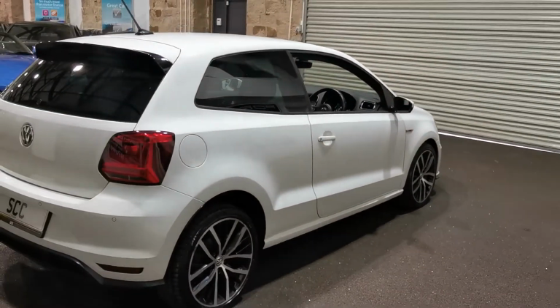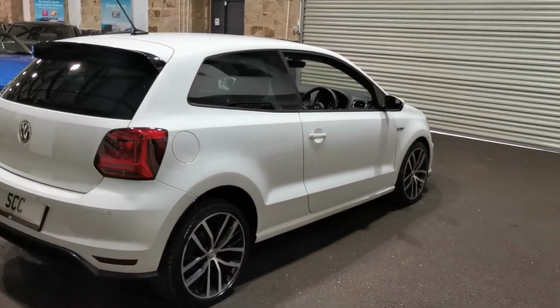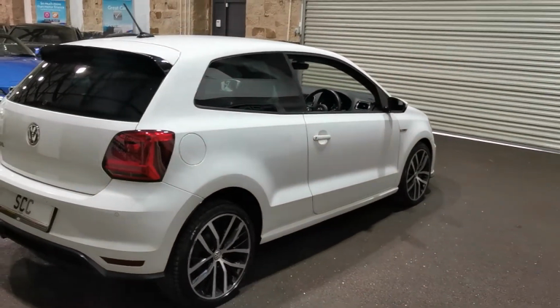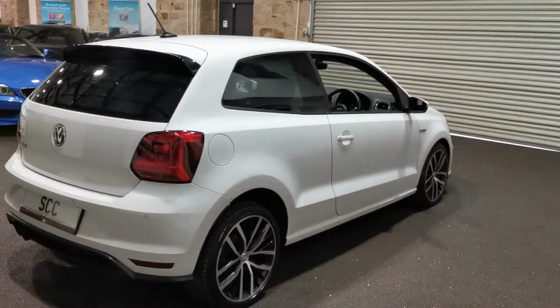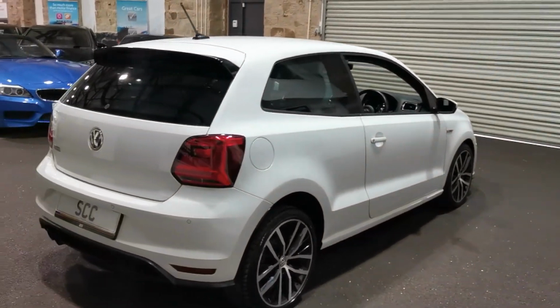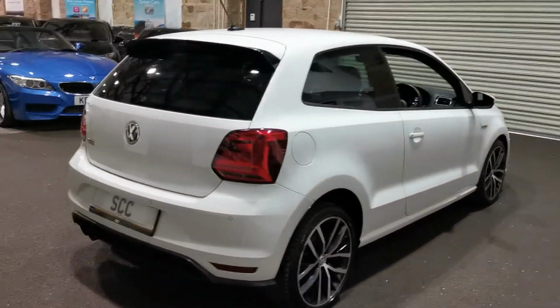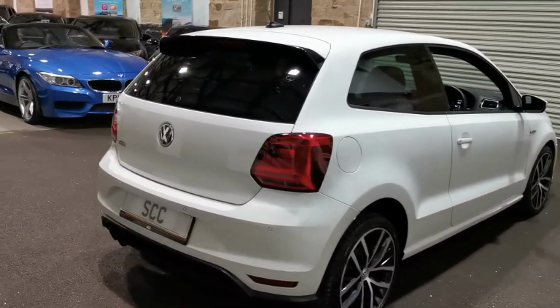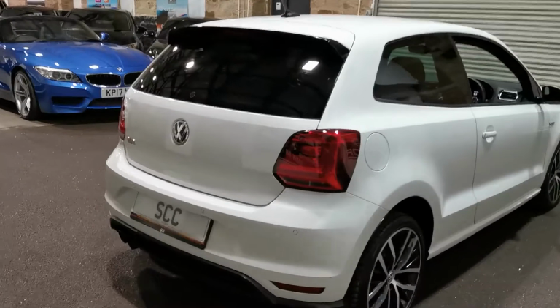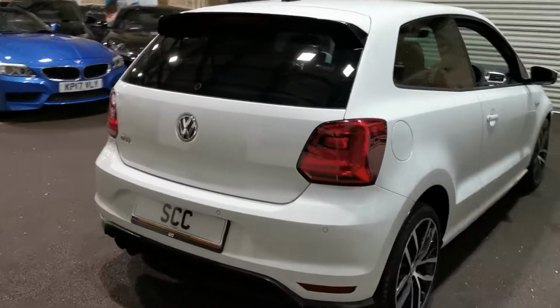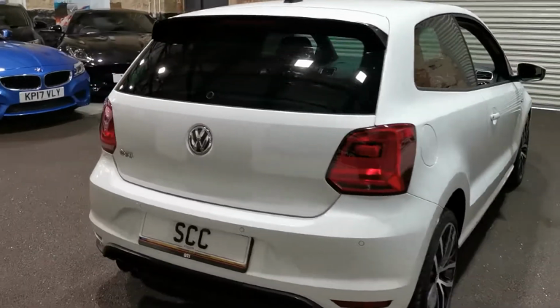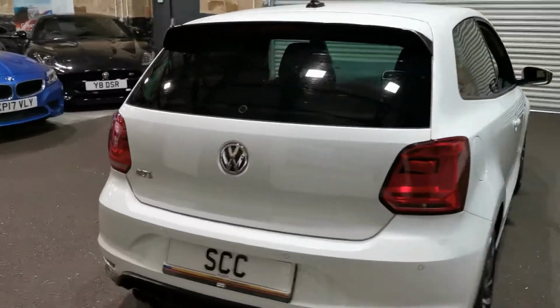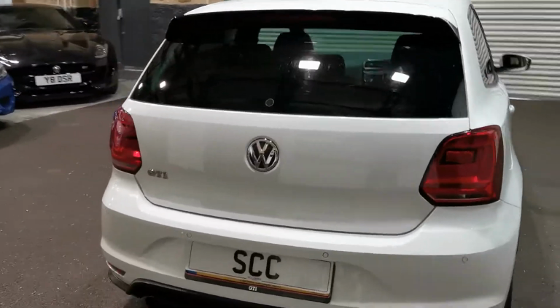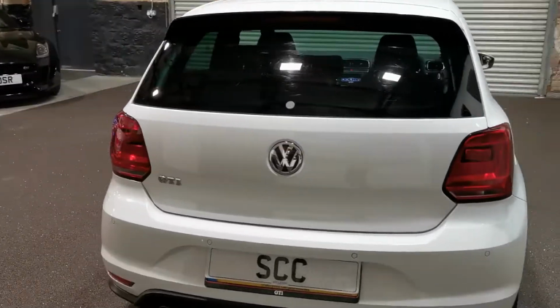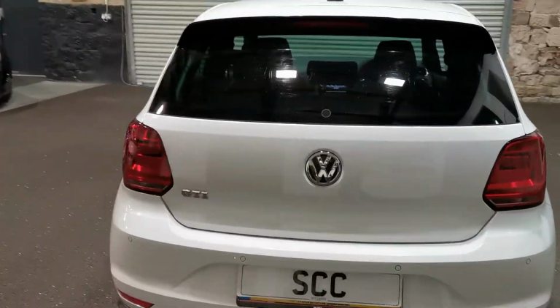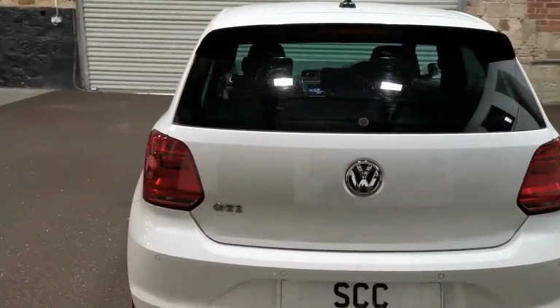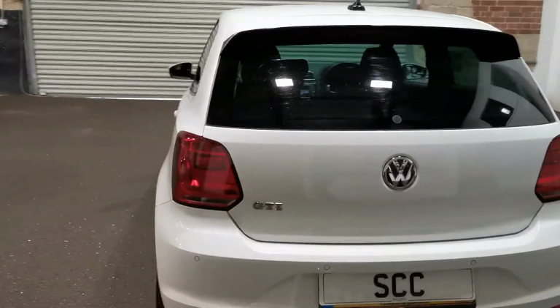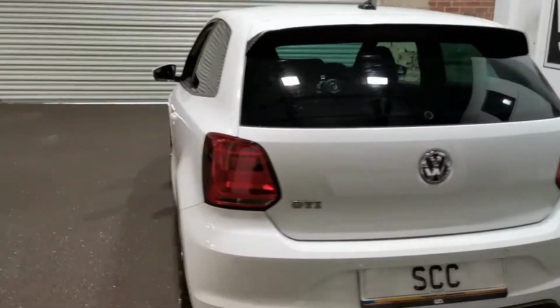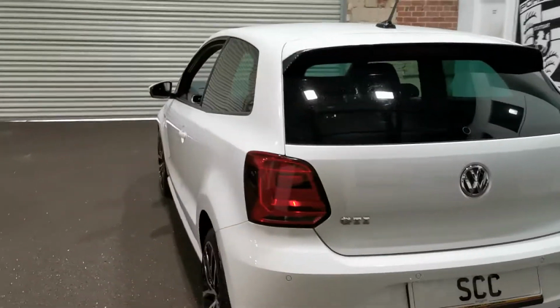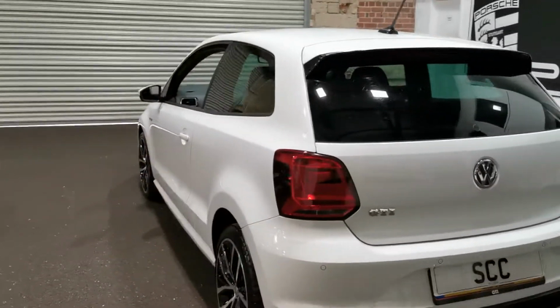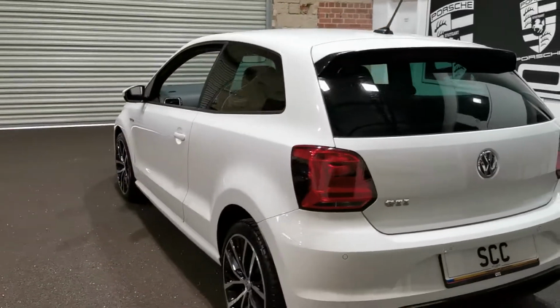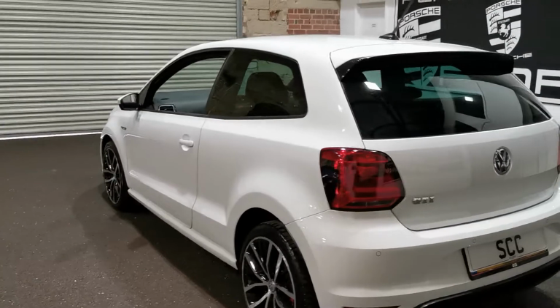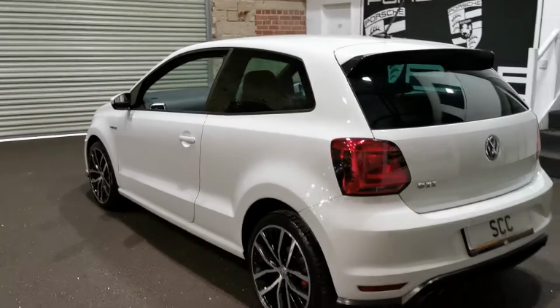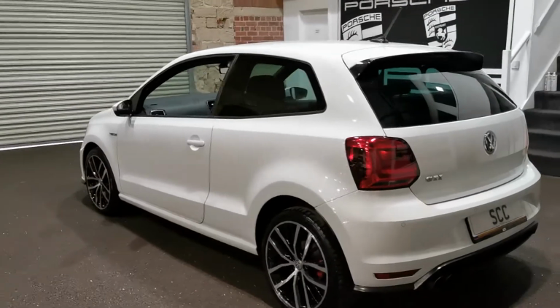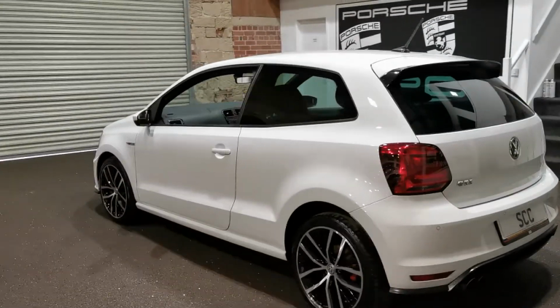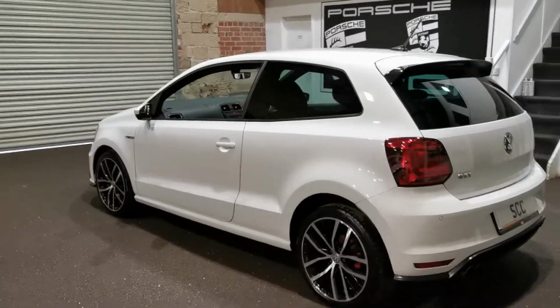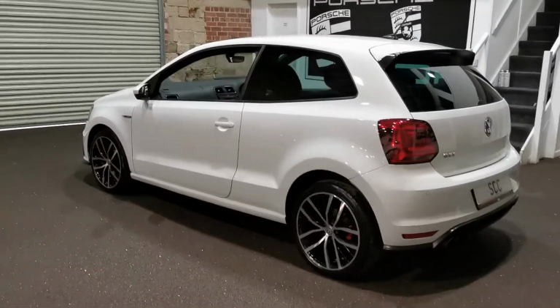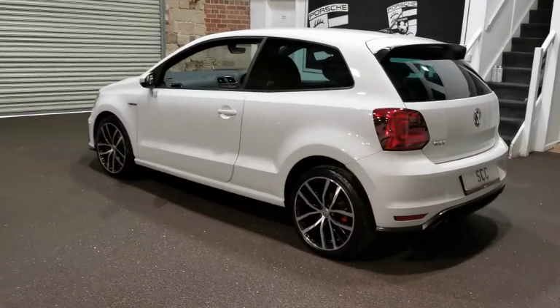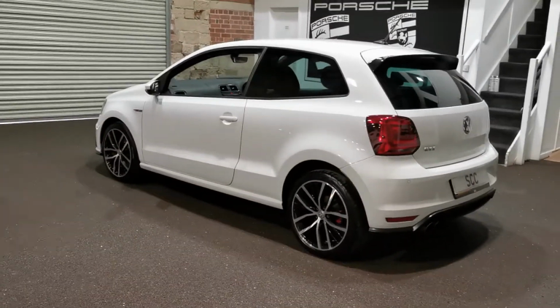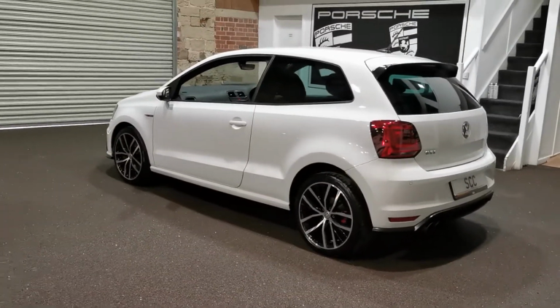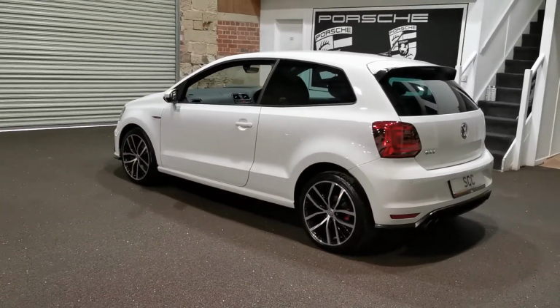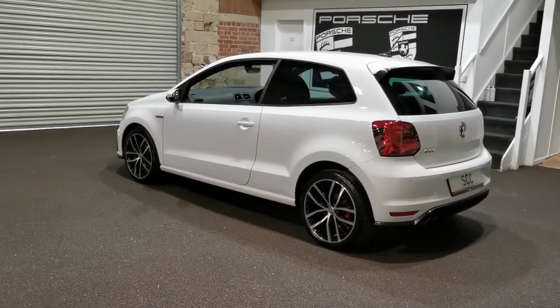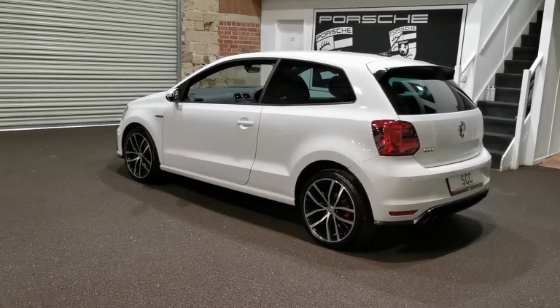Privacy glass on here, rear blacked-out lights as well. There is this video you're watching plus about 50 pictures on the website, but if there's any more information that you need then please do not hesitate to give us a call. It's 01043 884551.